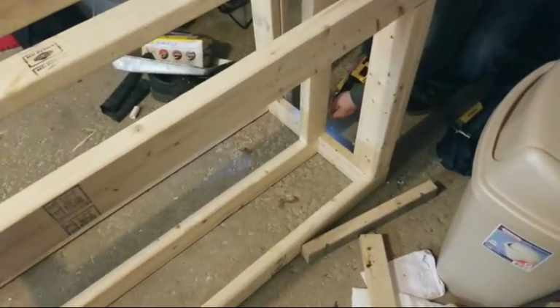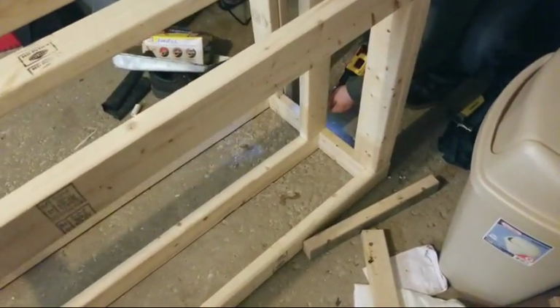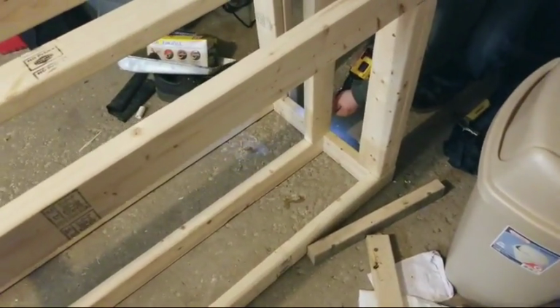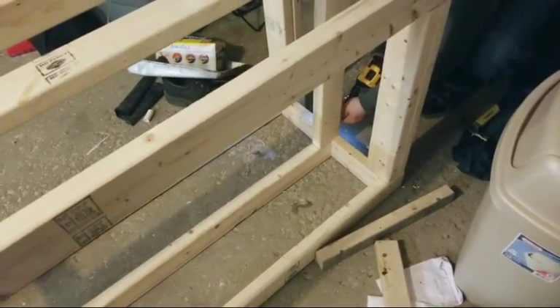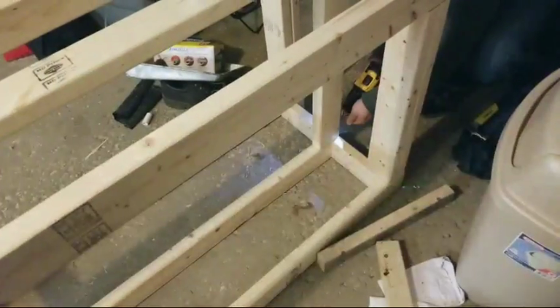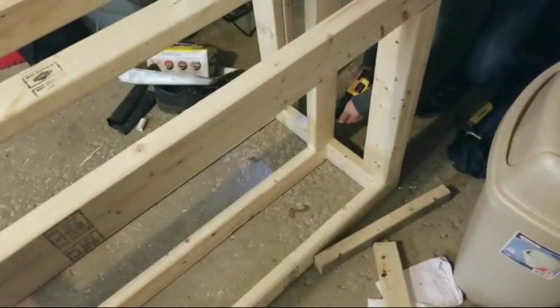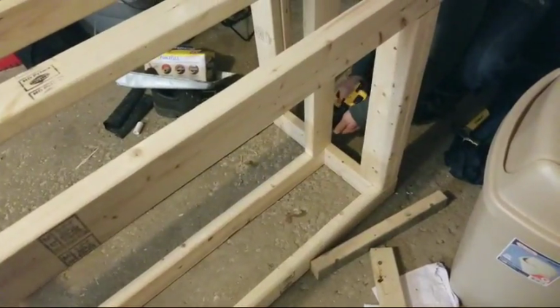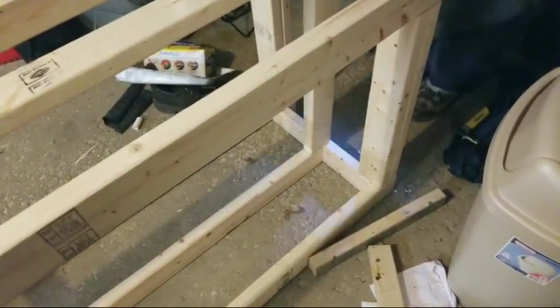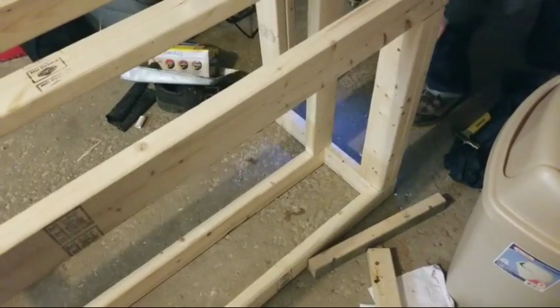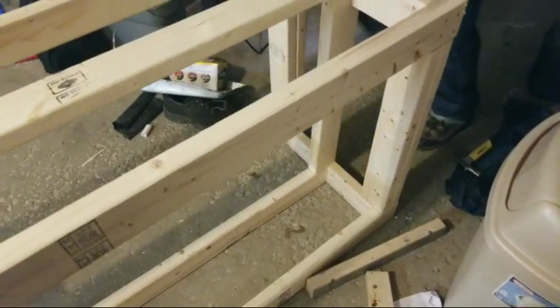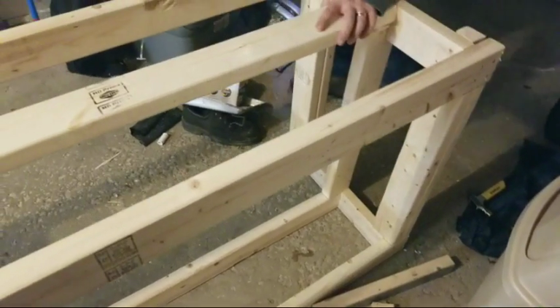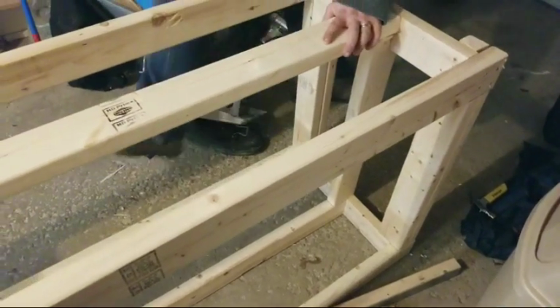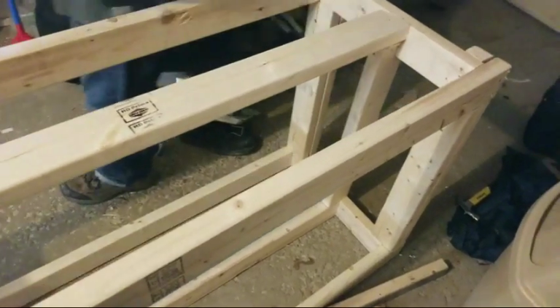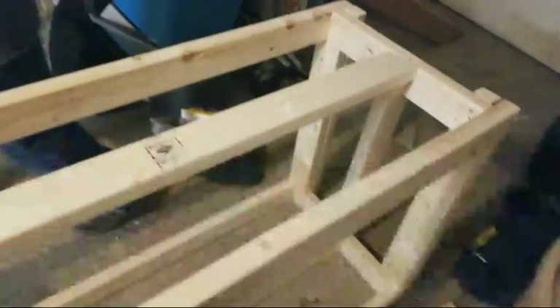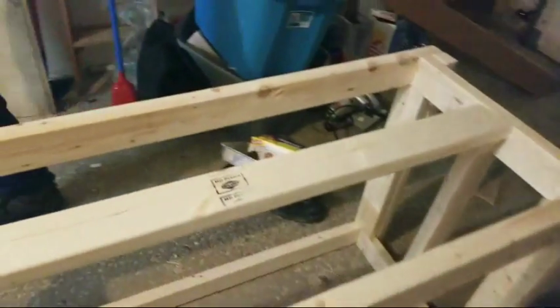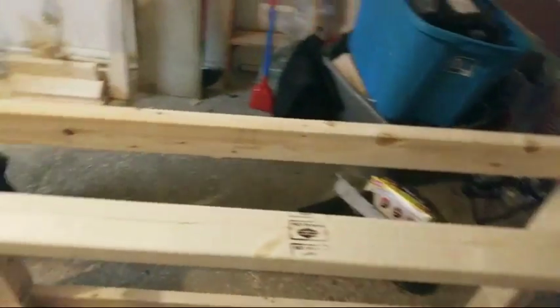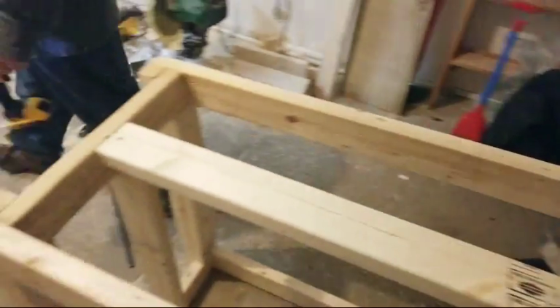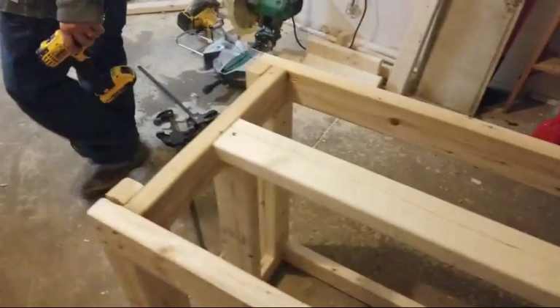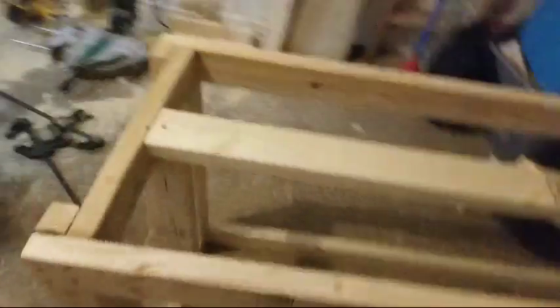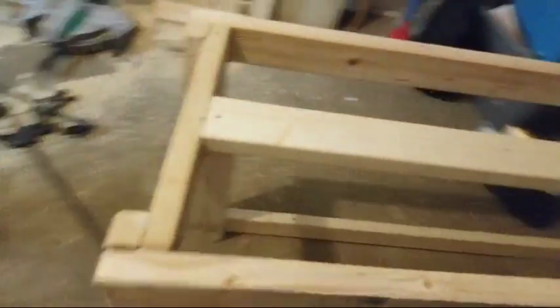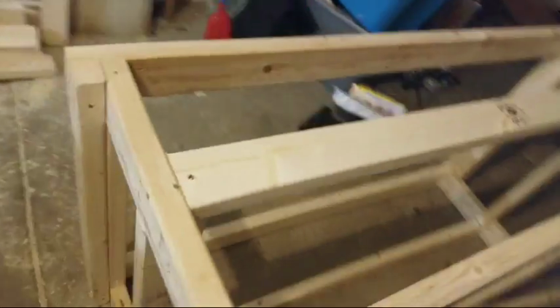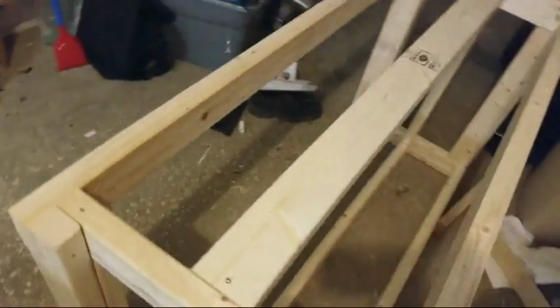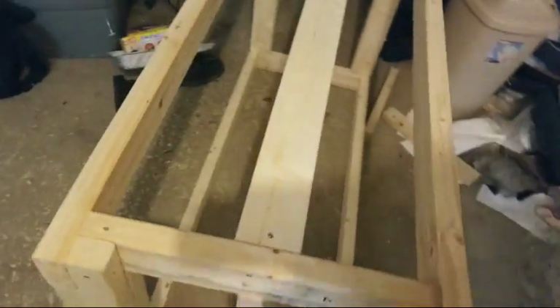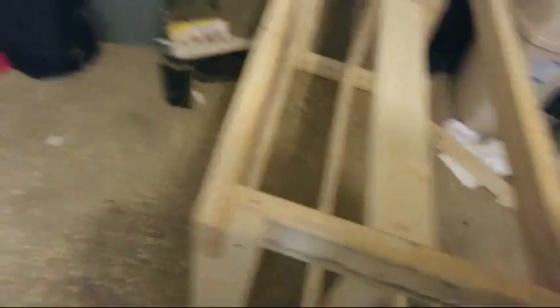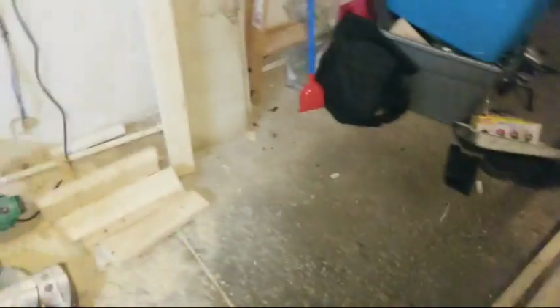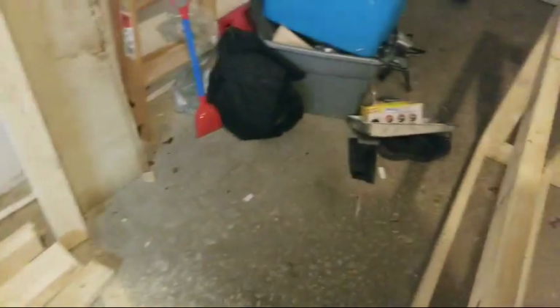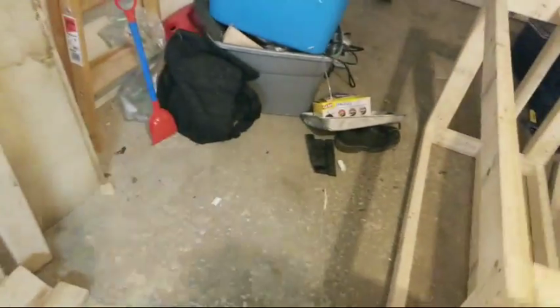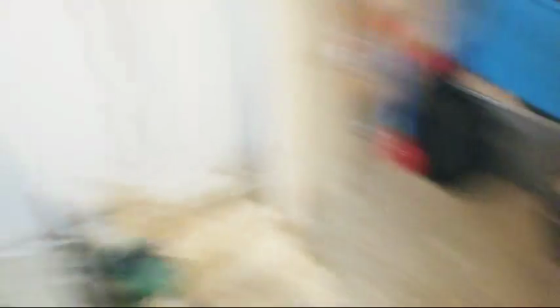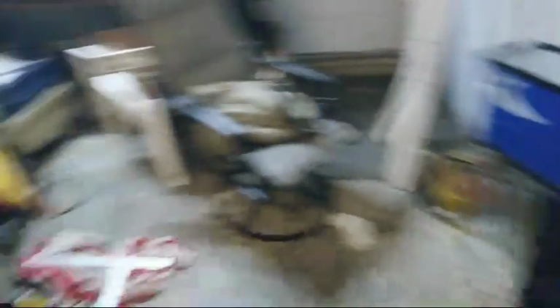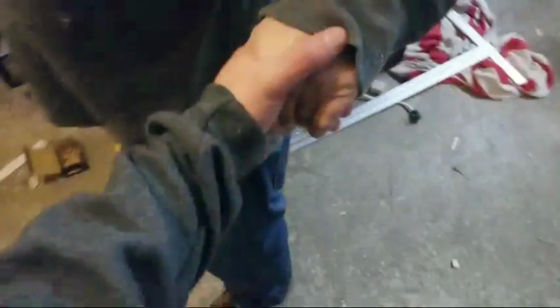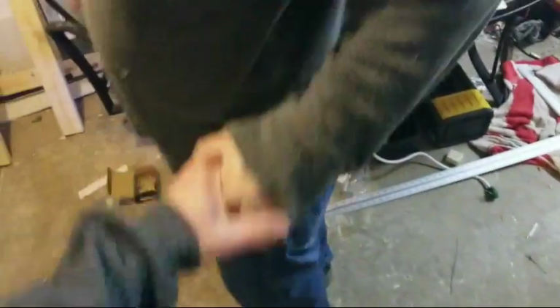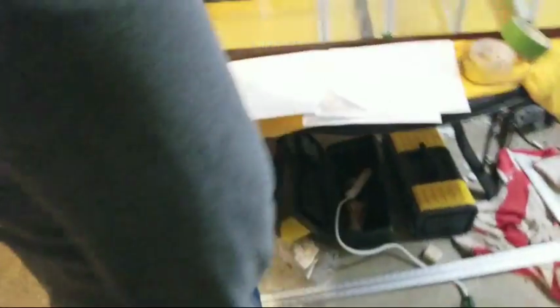Gunshots? Rough neighborhood, bro. And that's it! The stand is completed. Good job Rob. Four and a half boards extra — so I guess the live stream is going to come to an end.